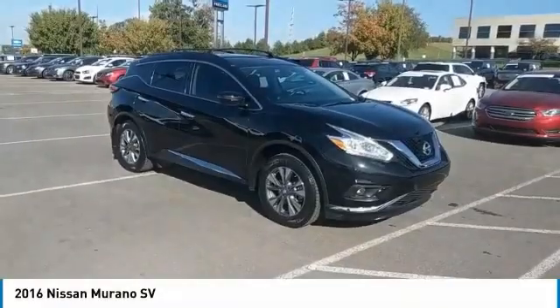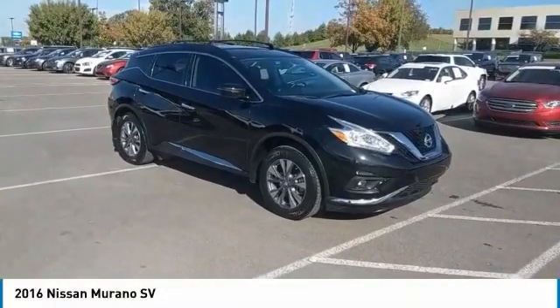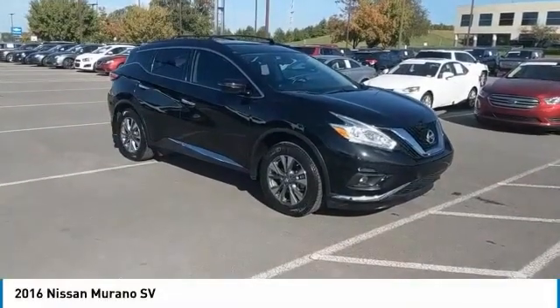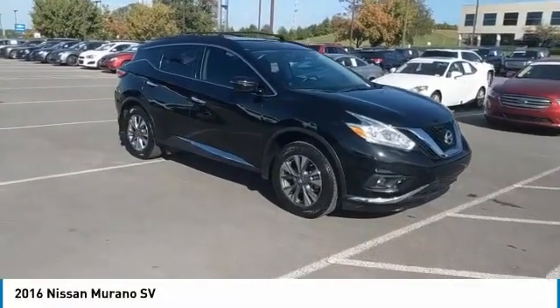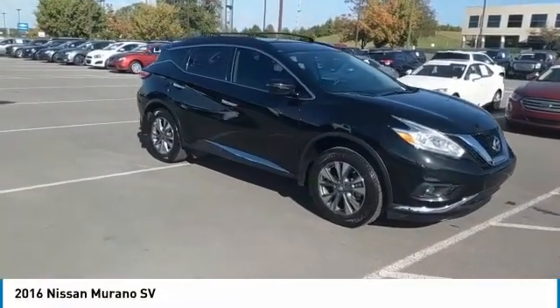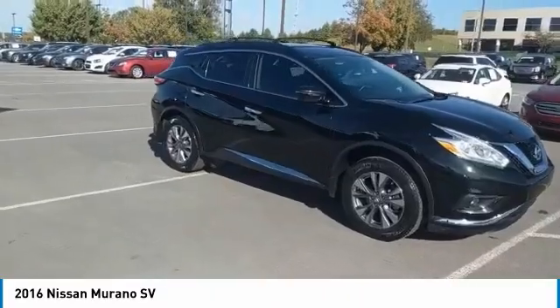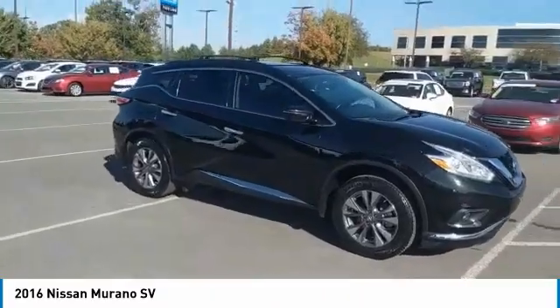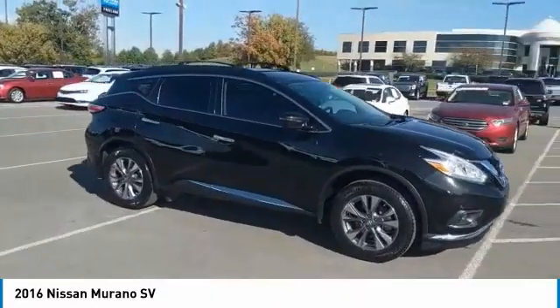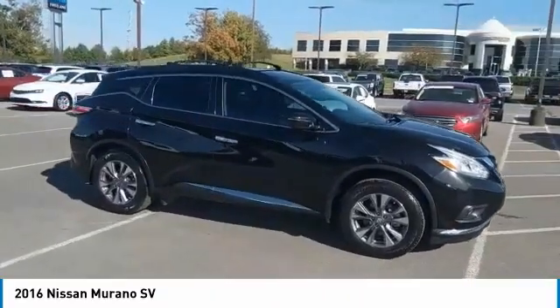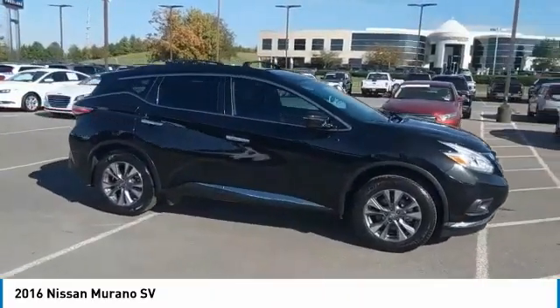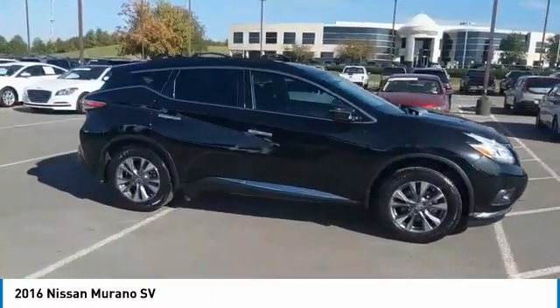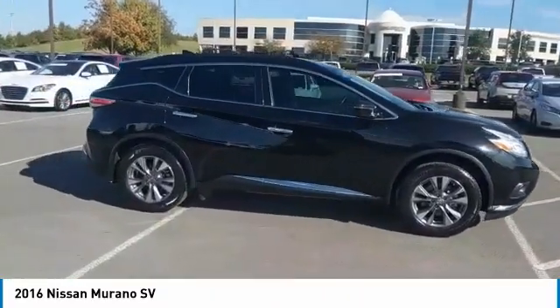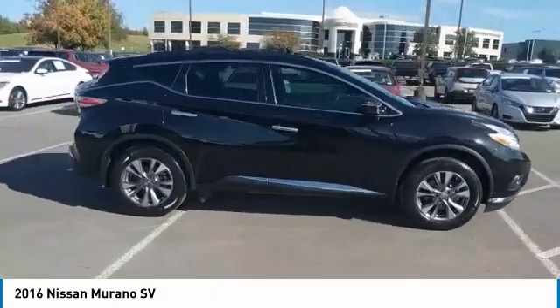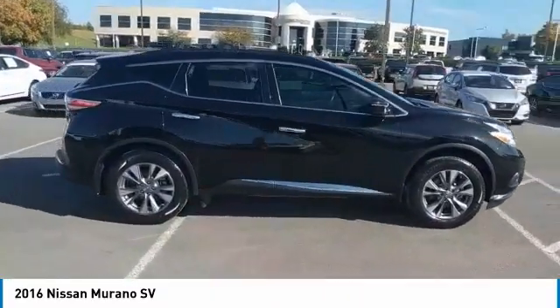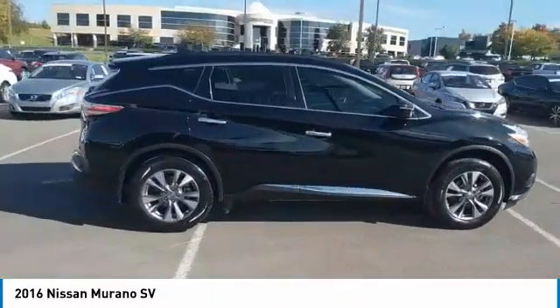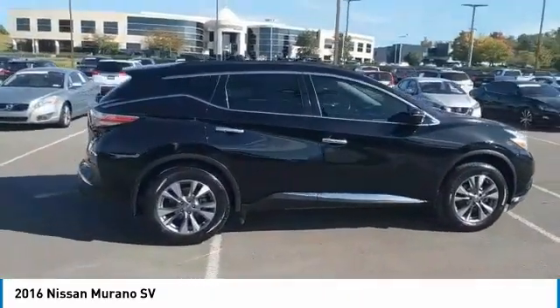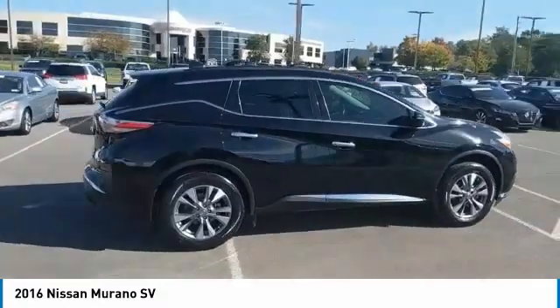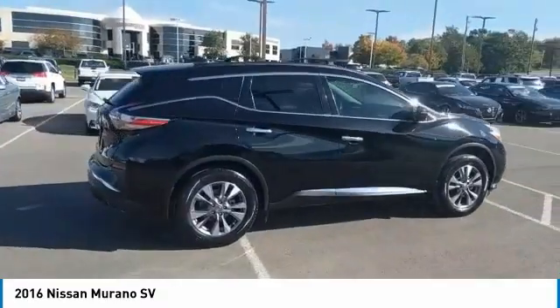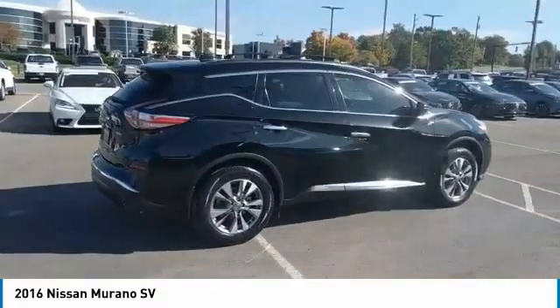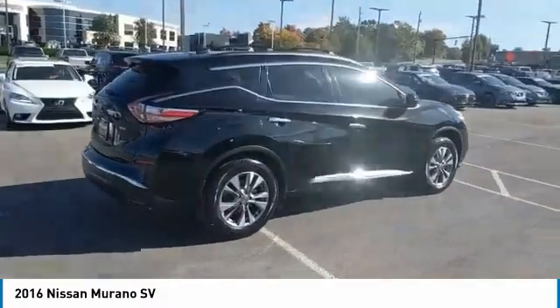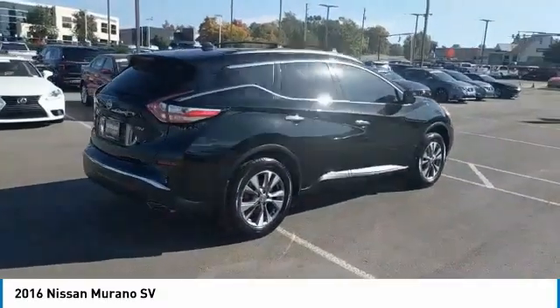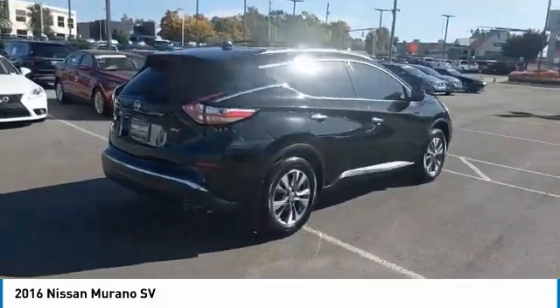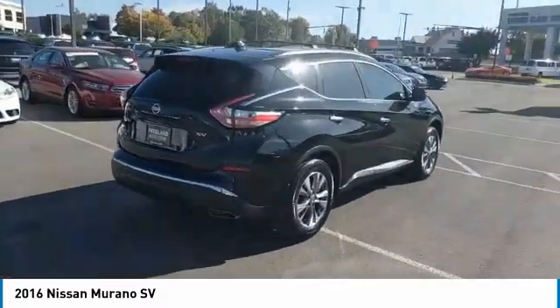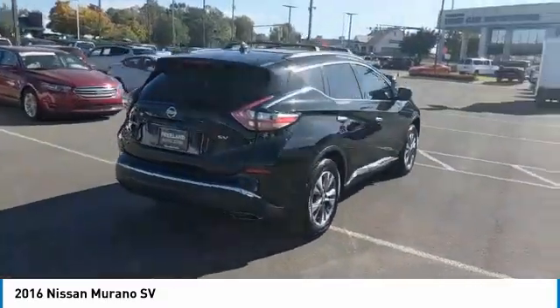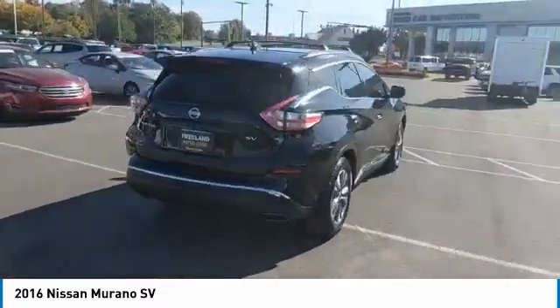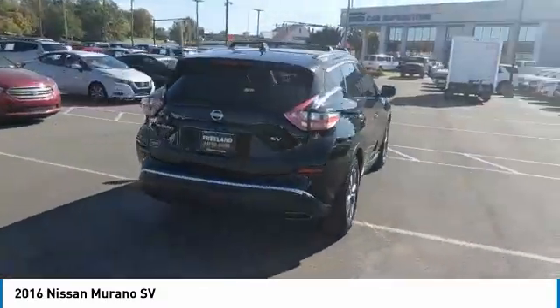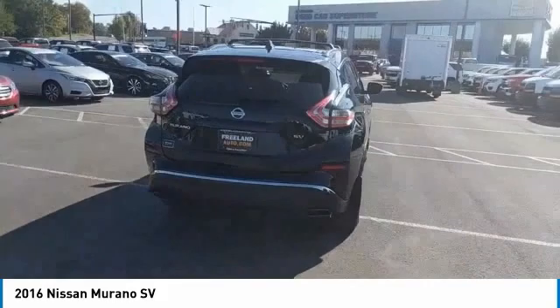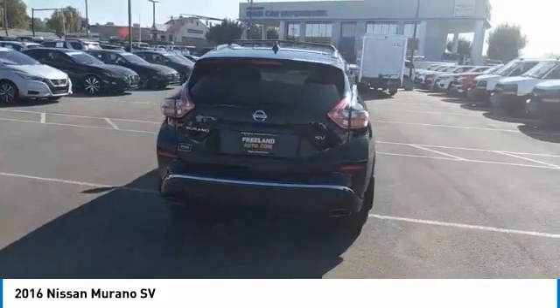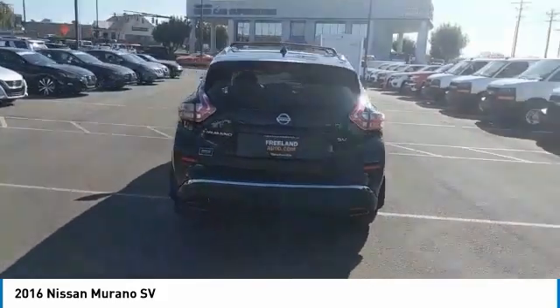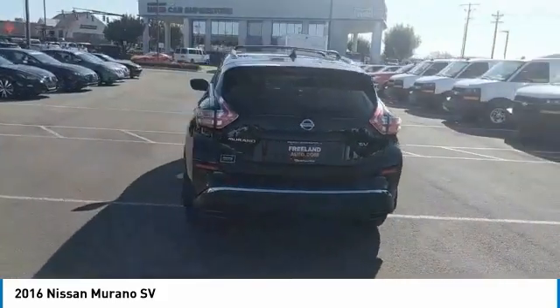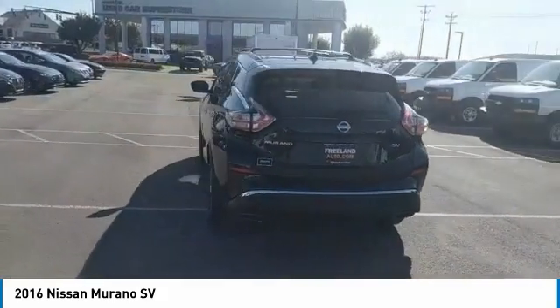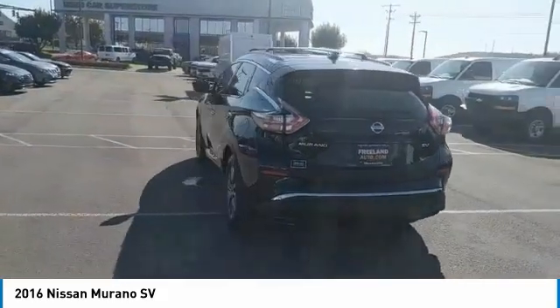Looking for the right vehicle? Check out the 2016 Murano. The peace of mind of award-winning safety, including a five-star rating for side impact crash safety, comes standard with the Nissan Murano. Great fuel economy and a powerful V6